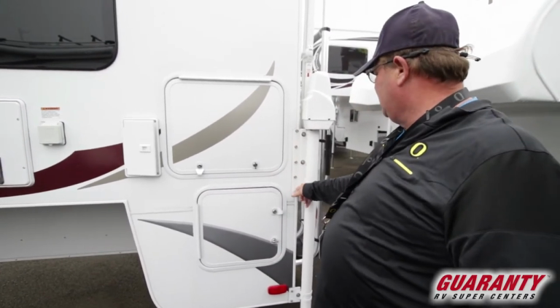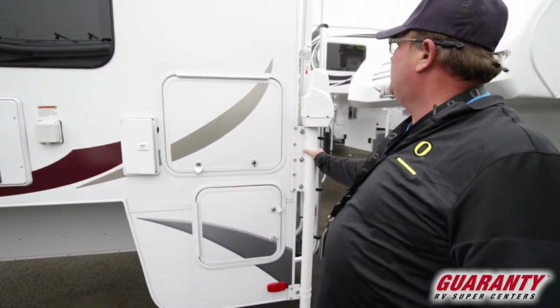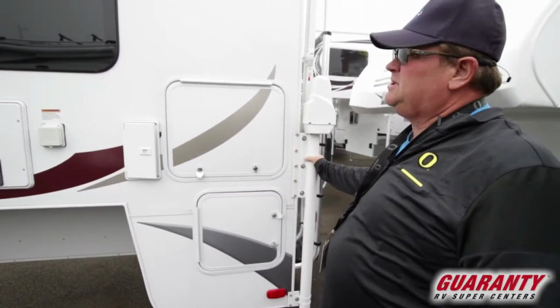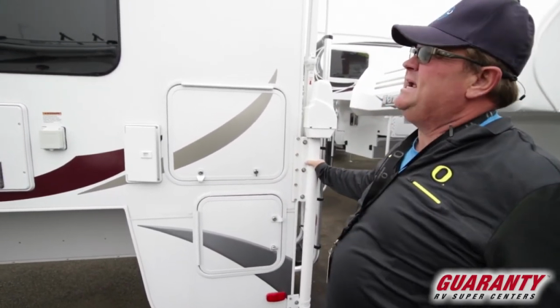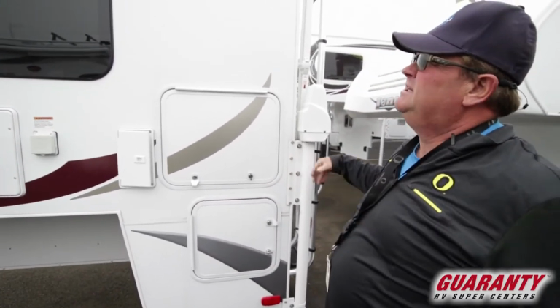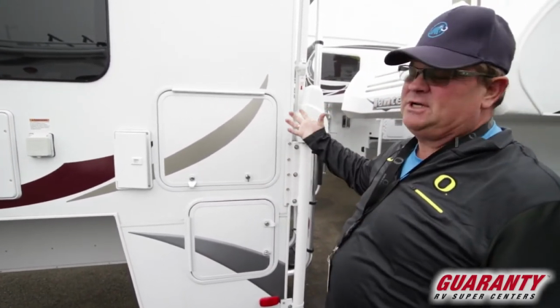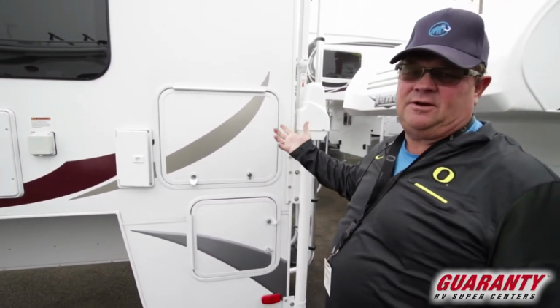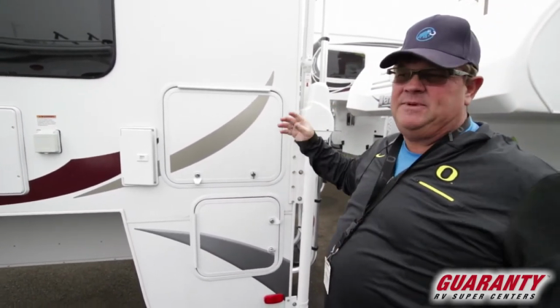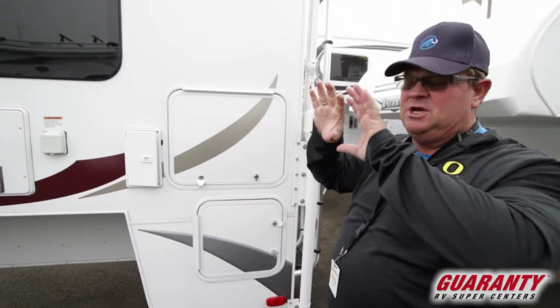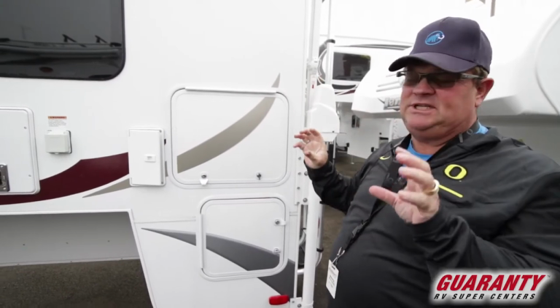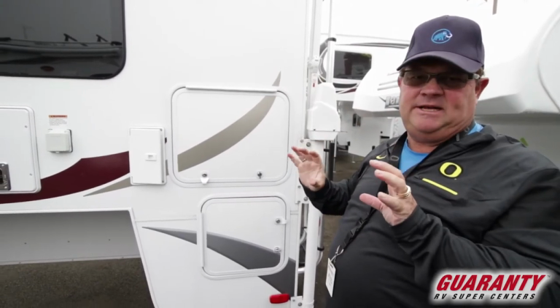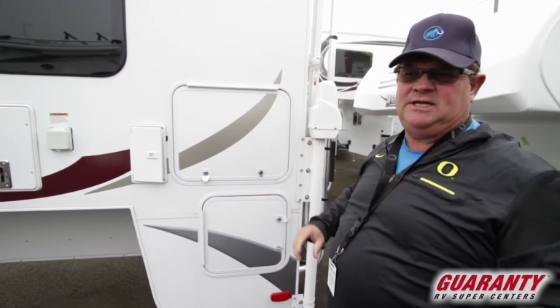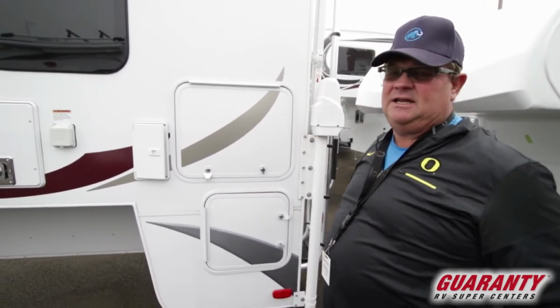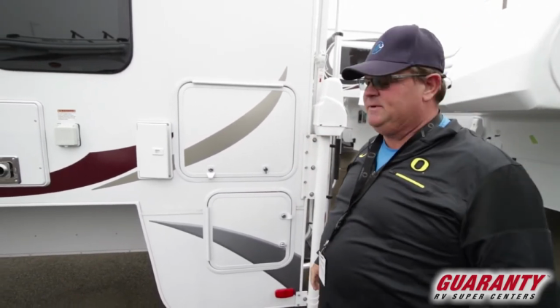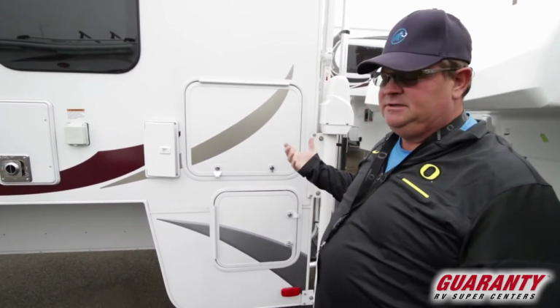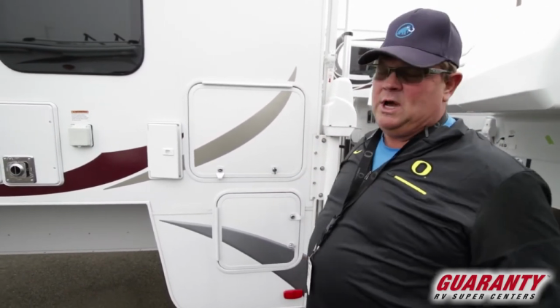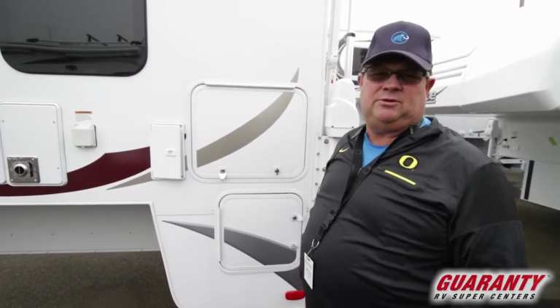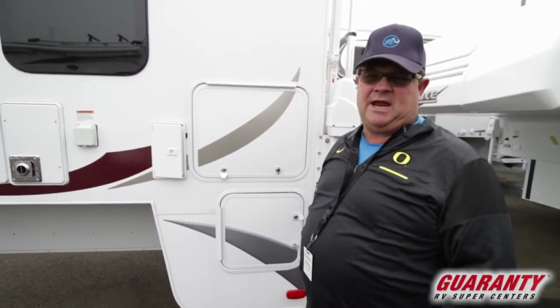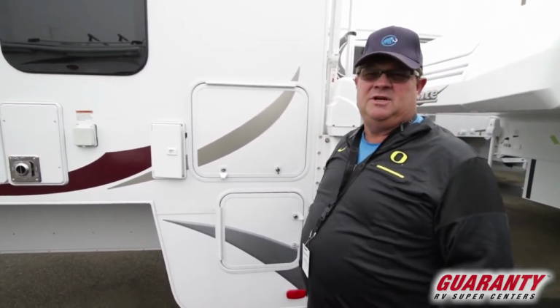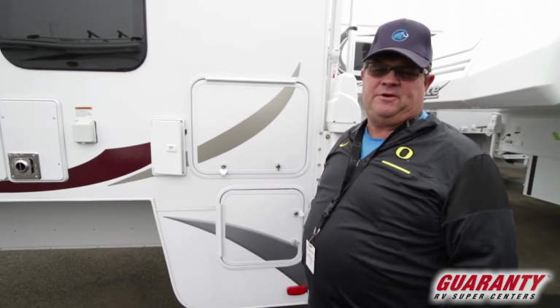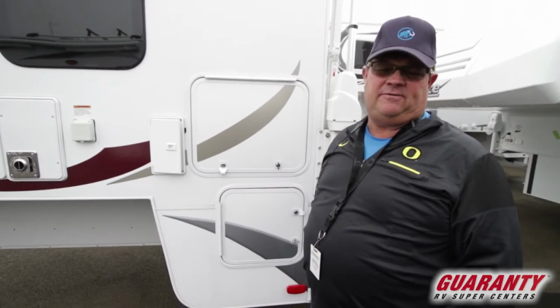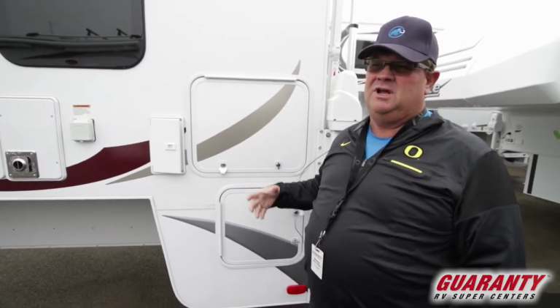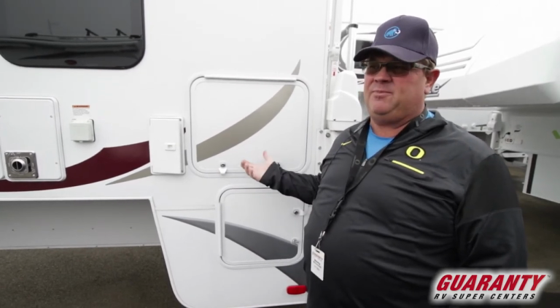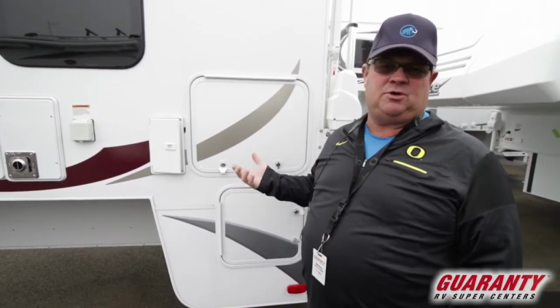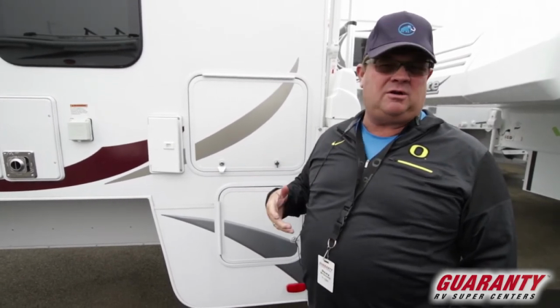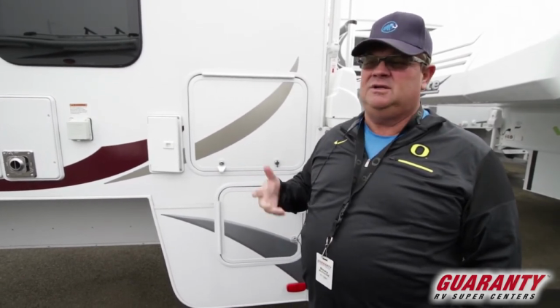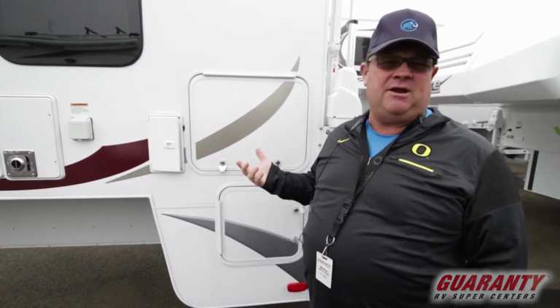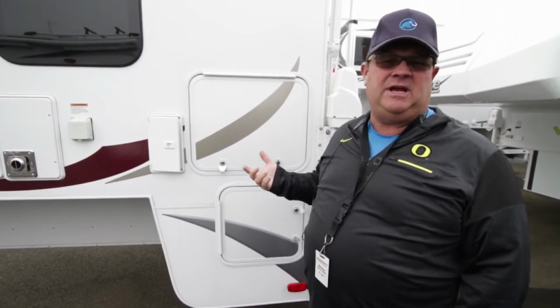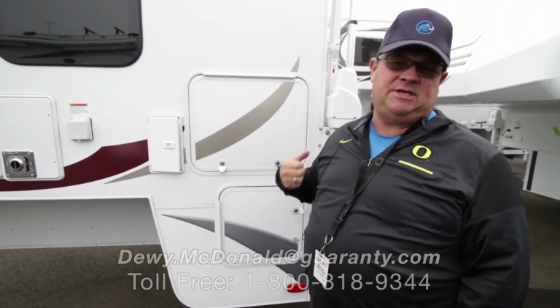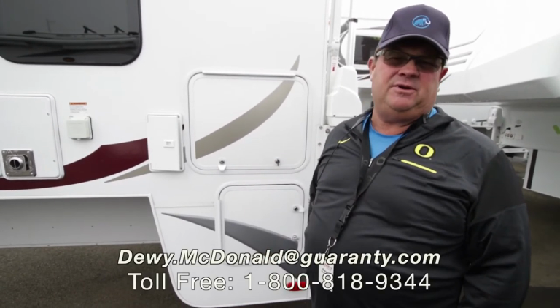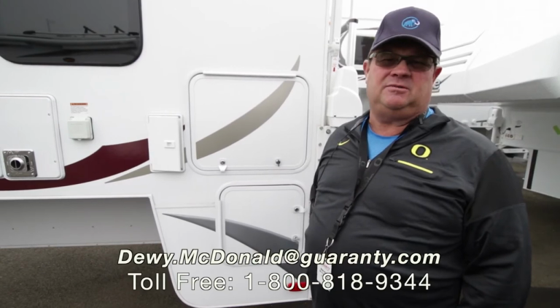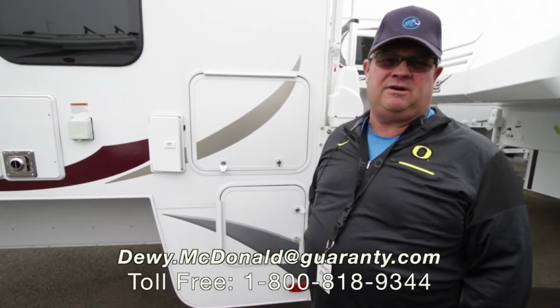Quality, quality, quality — it's all about Lance. Laser cut their cabinets so you don't see any seams on the inside of the cabinets. Just a well-built camper. So if you're looking for a camper, toy hauler, any RV, come see me — Dewey McDonald, Guaranty RV.